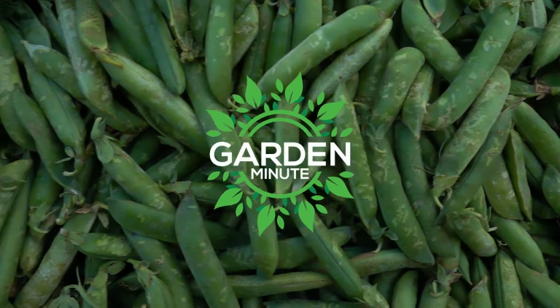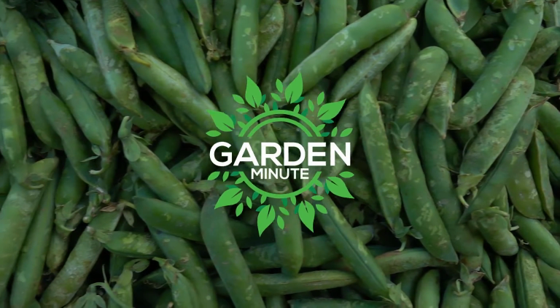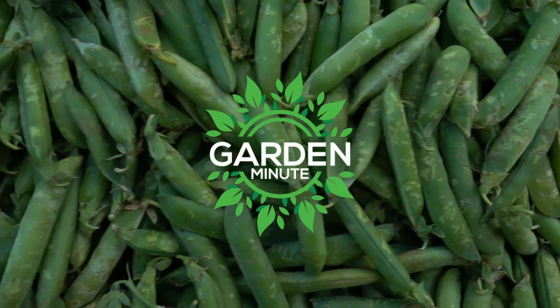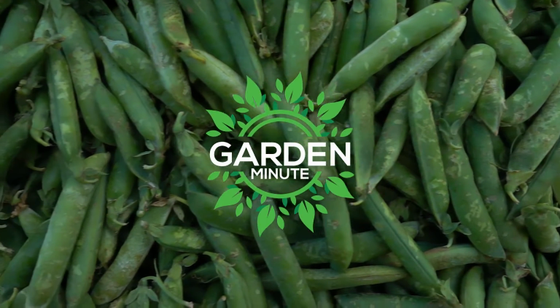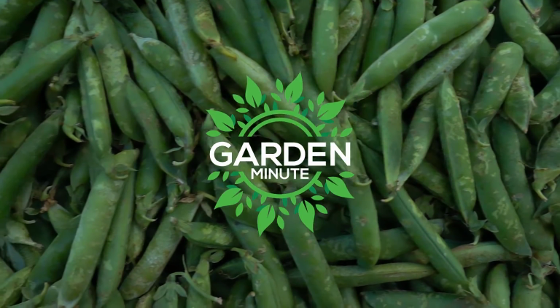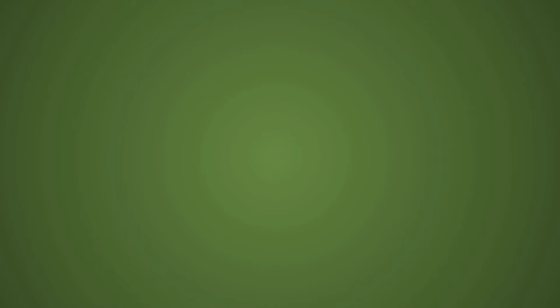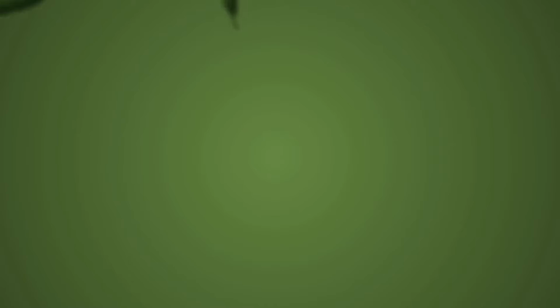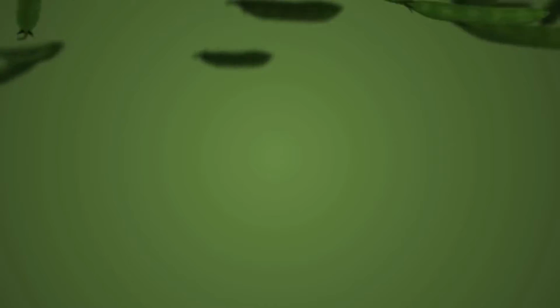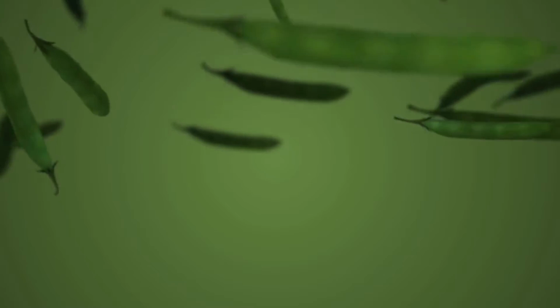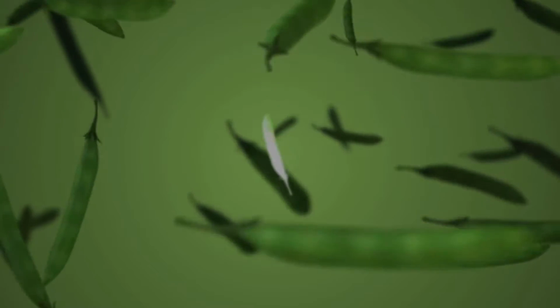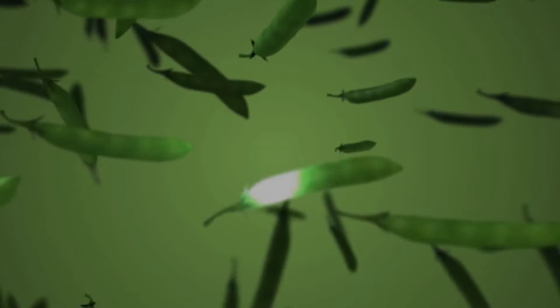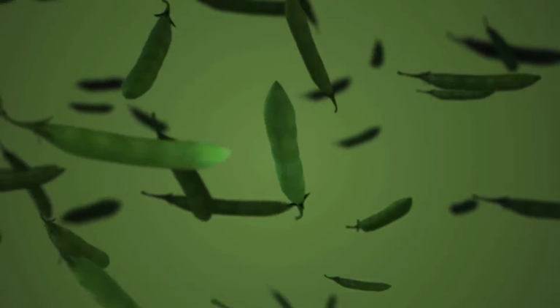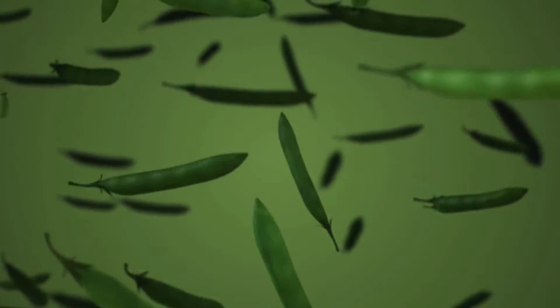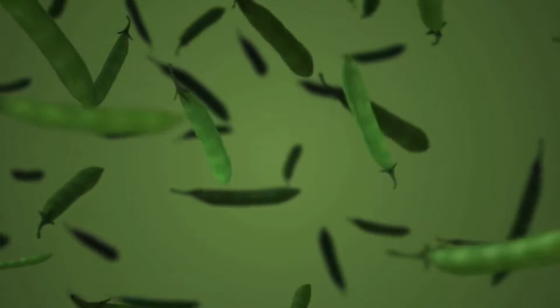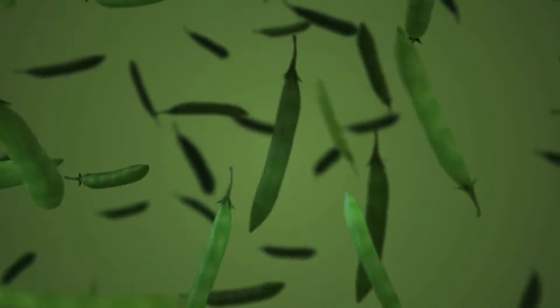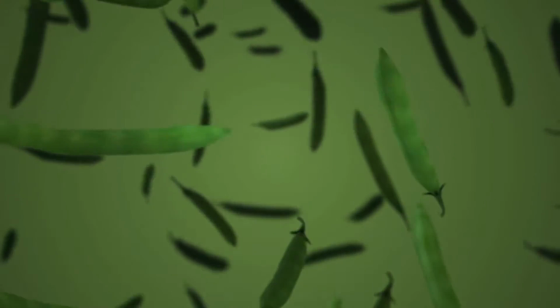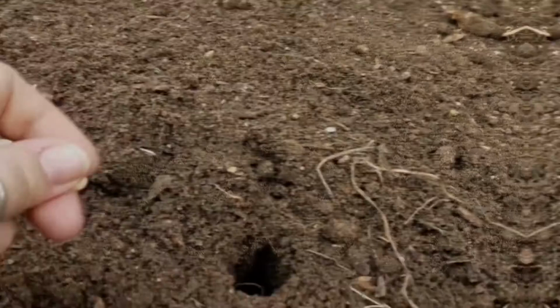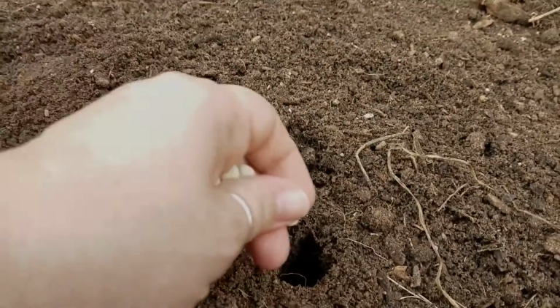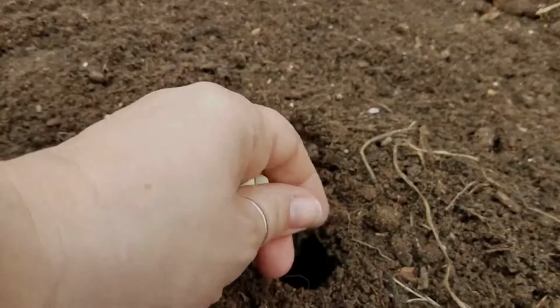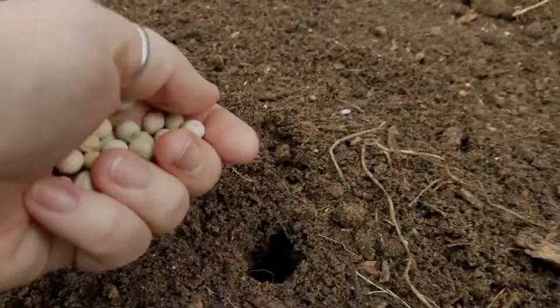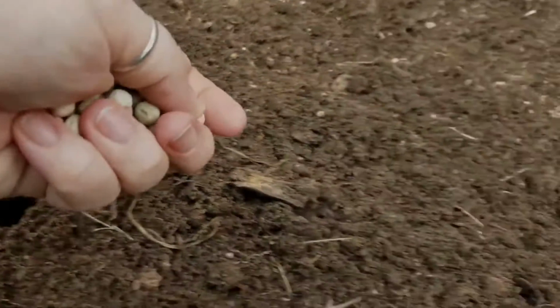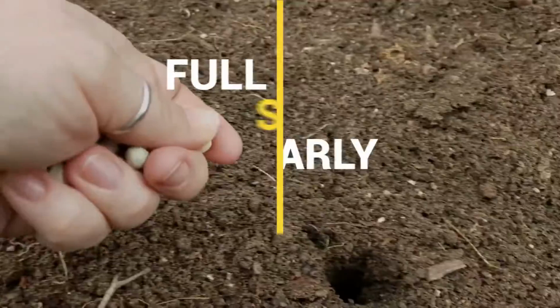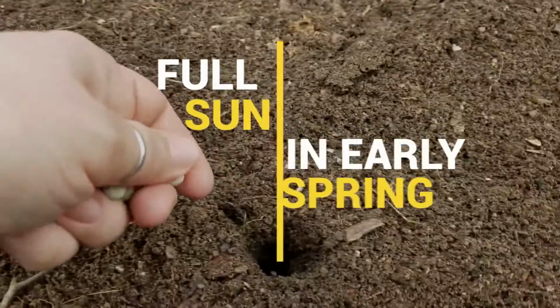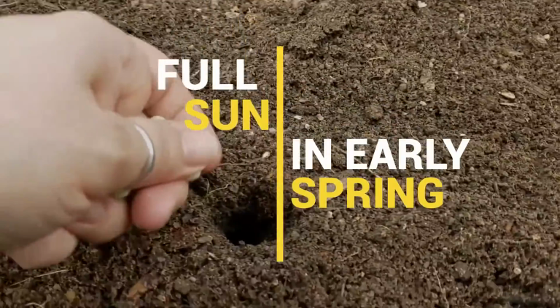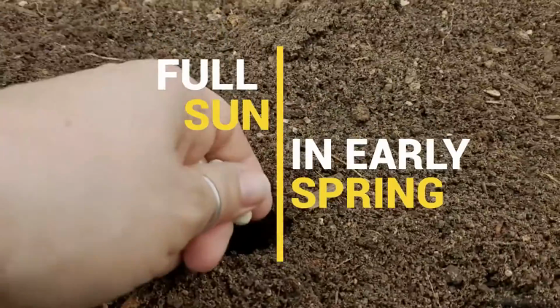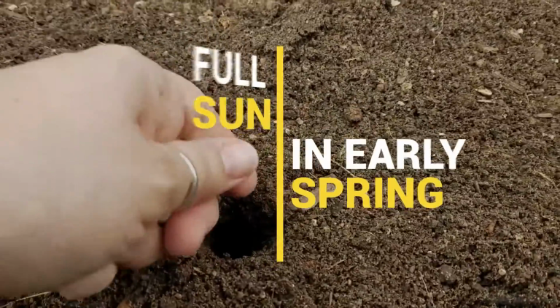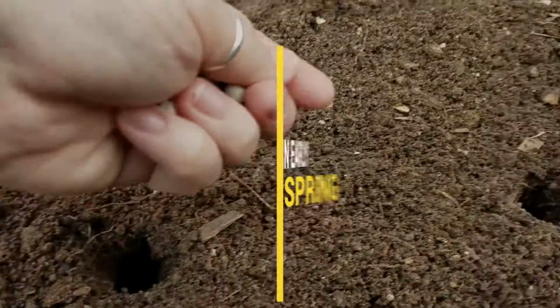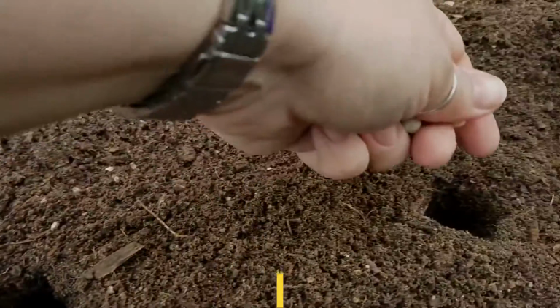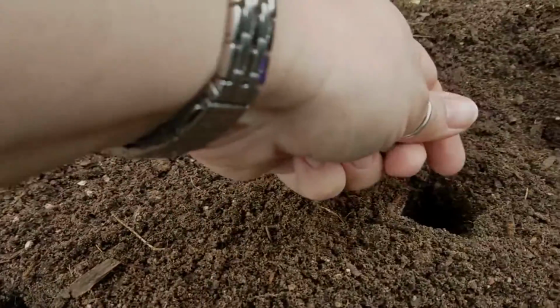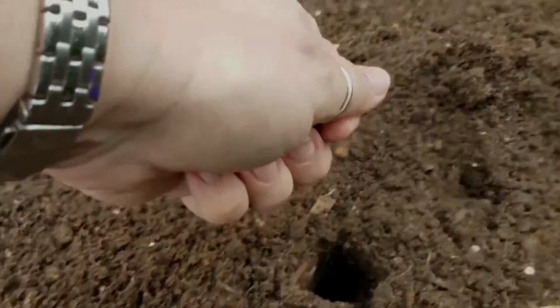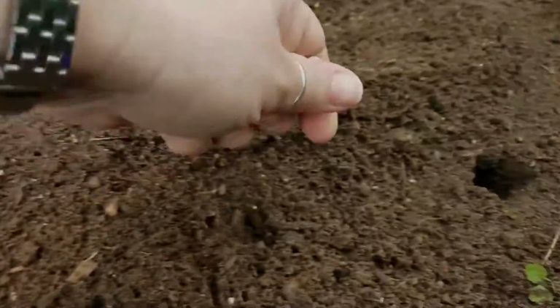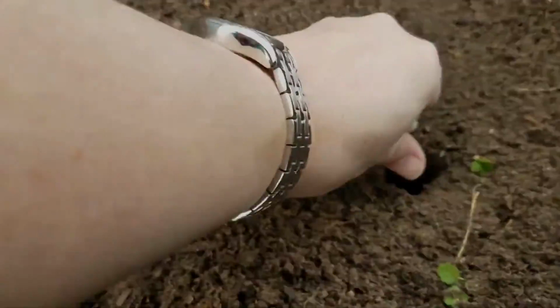Hello and welcome to Garden Minute. Sugar snap peas with sweet plump early pods, an all-time favorite. To plant, sow in average soil in full sun in early spring for a first crop, and then in late summer for a fall crop.